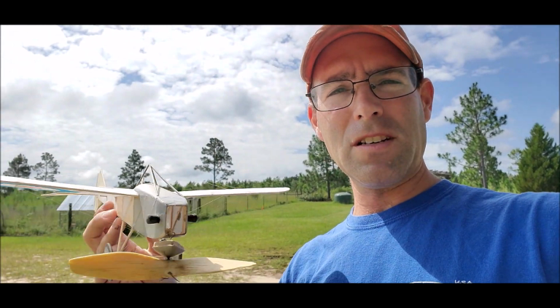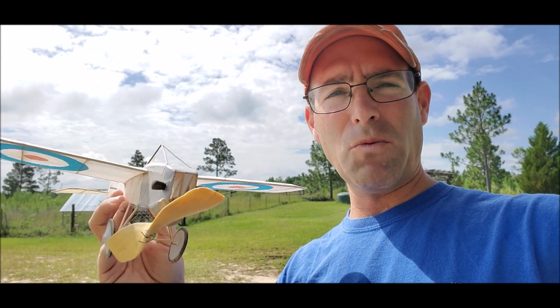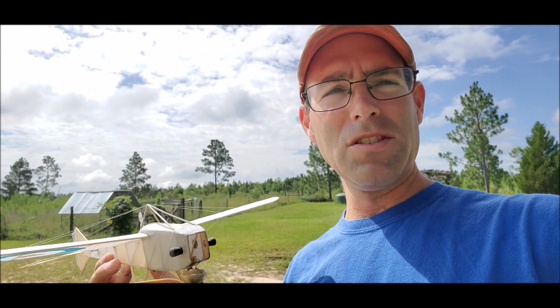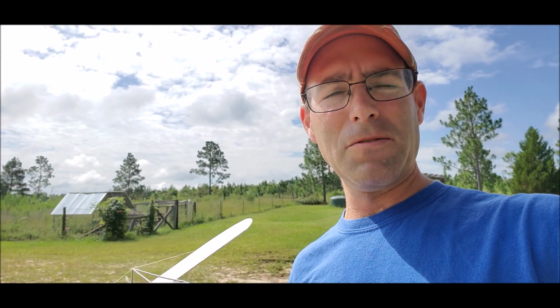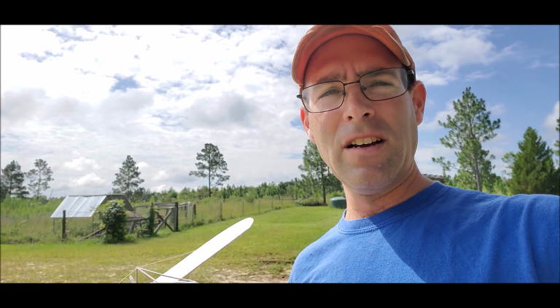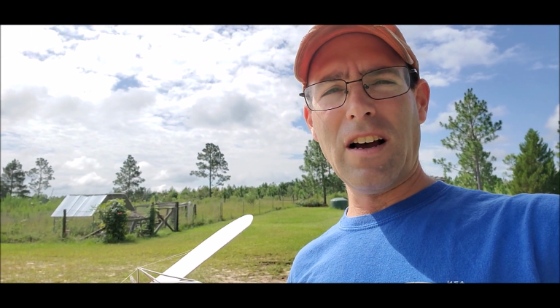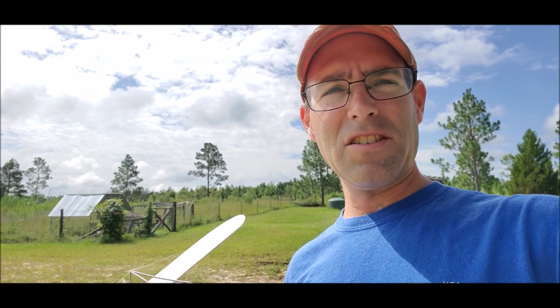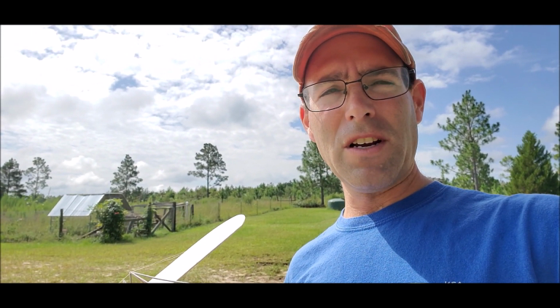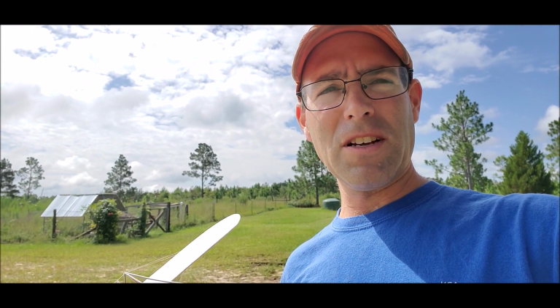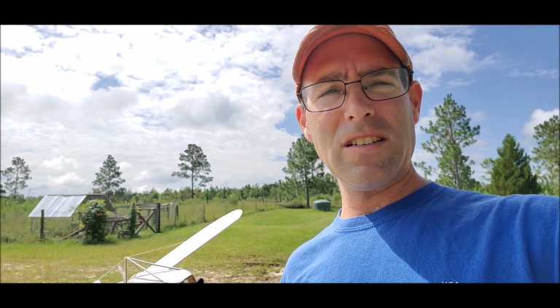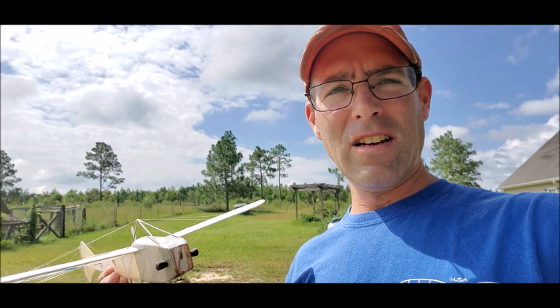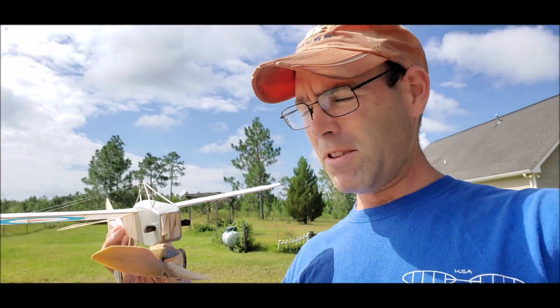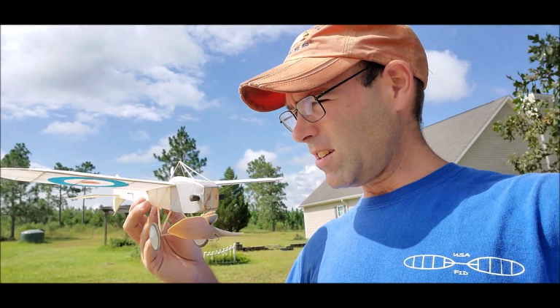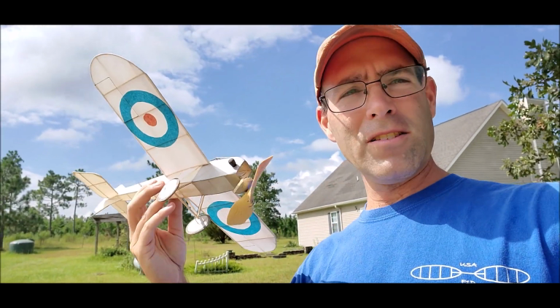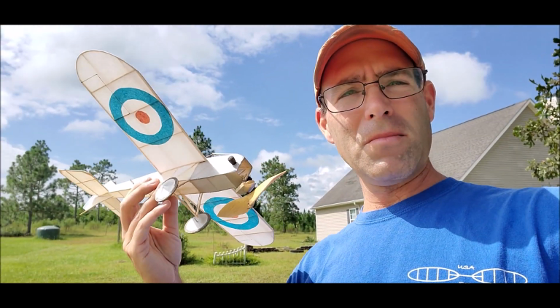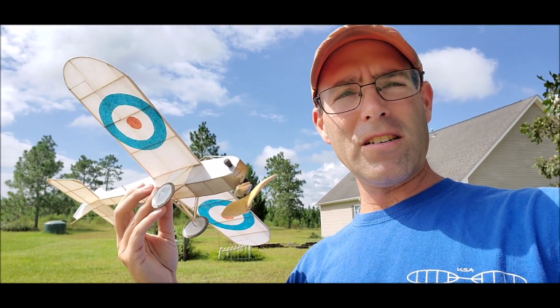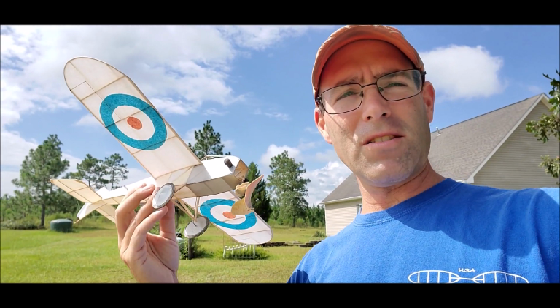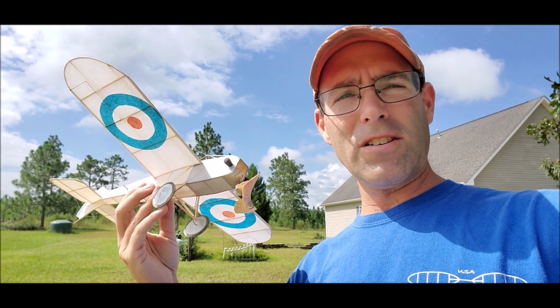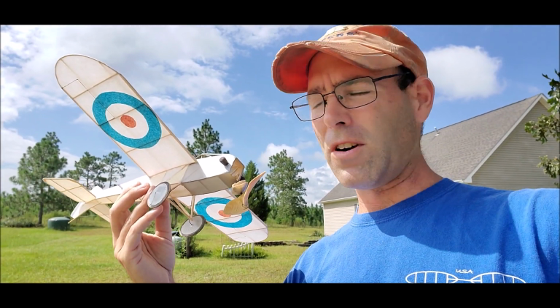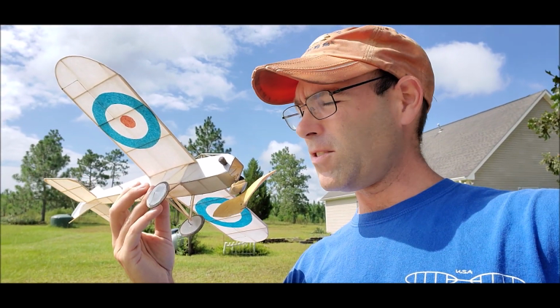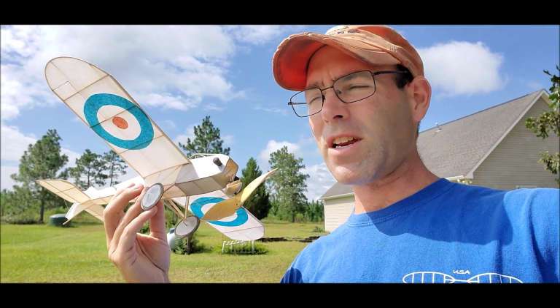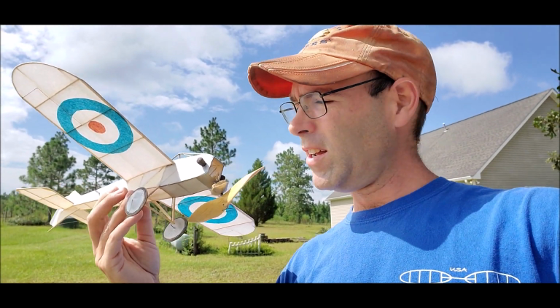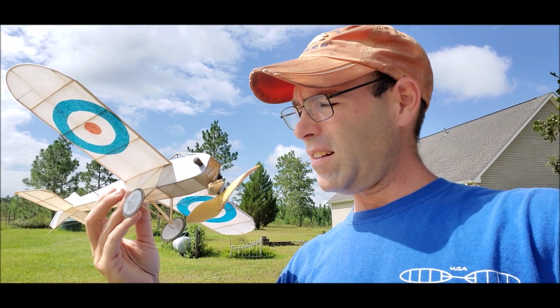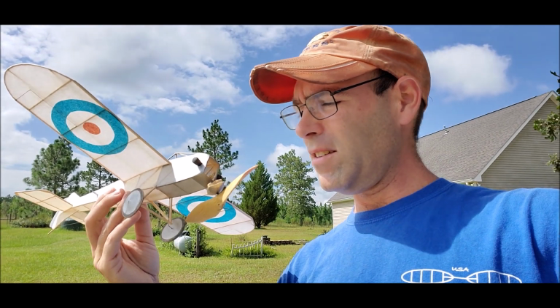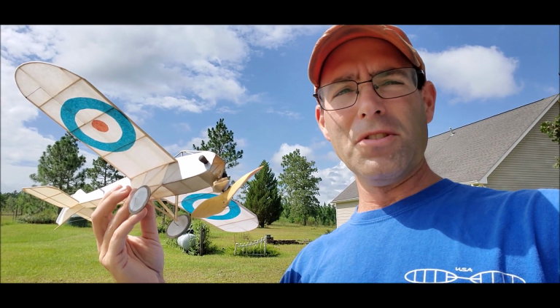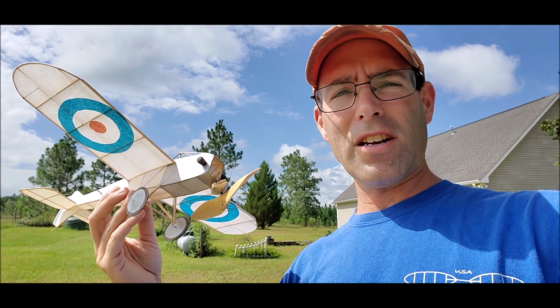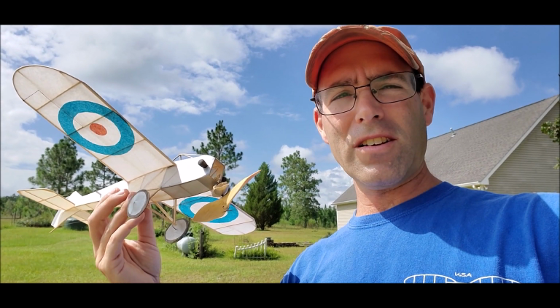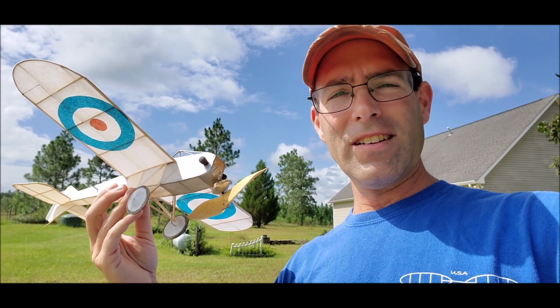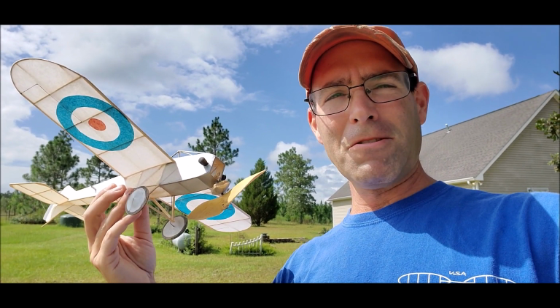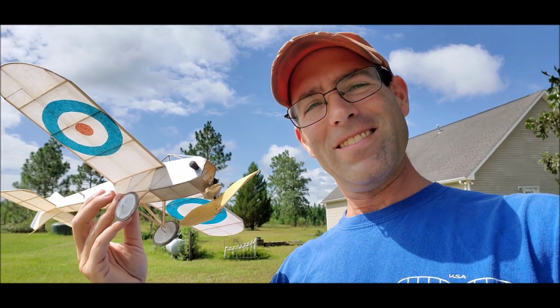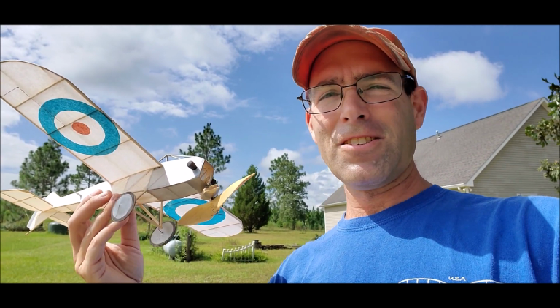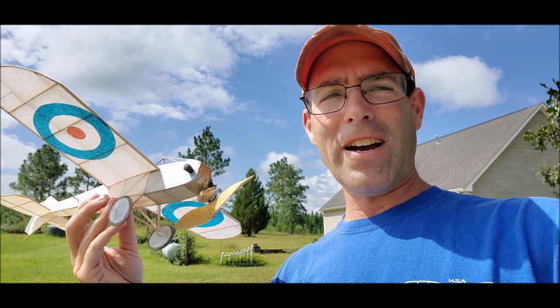I did put a clear plastic extension on the fin because mine wallows a bit in flight, and that took away some of that tendency. This is a design that's won many contests over the years for dime scale and even golden age scale. Anyway, let's do some flying.